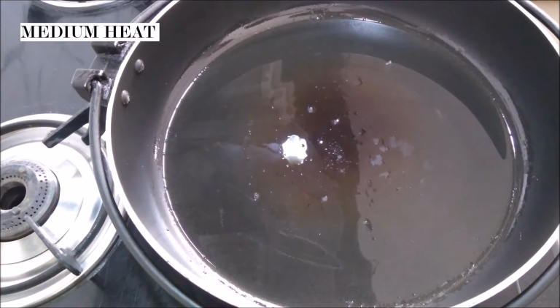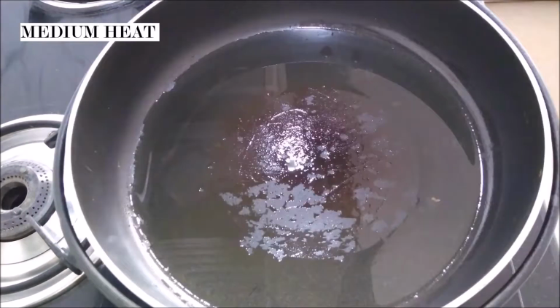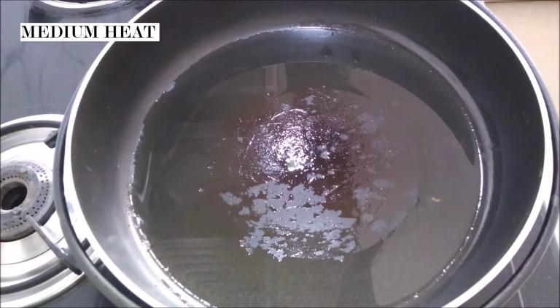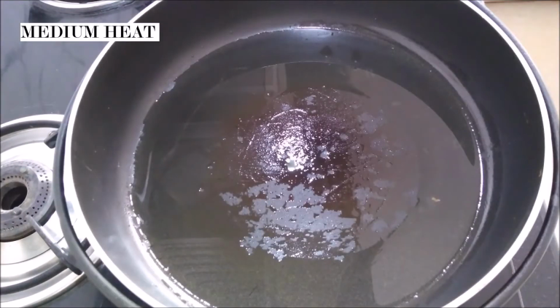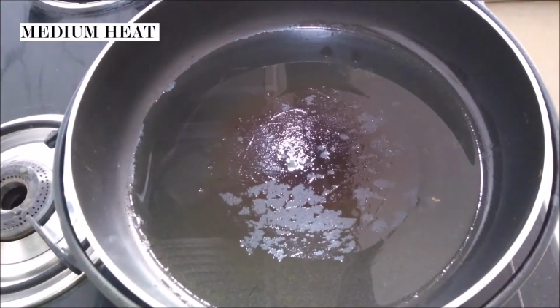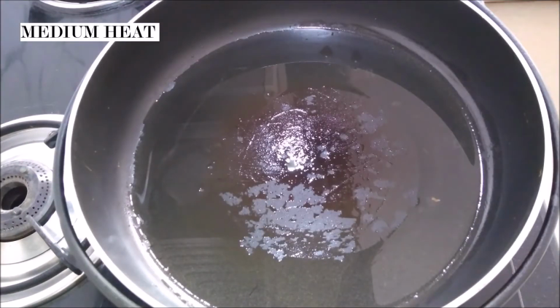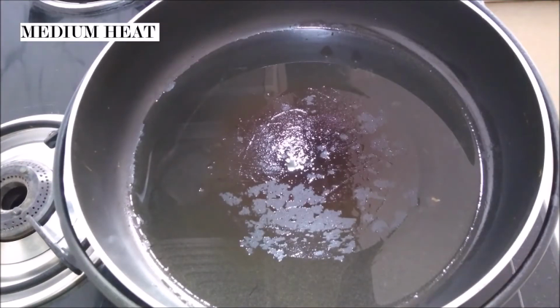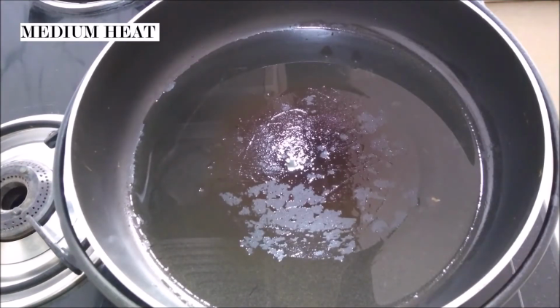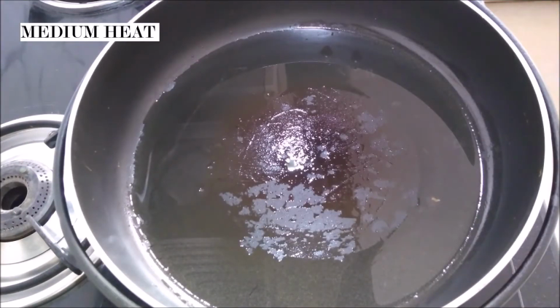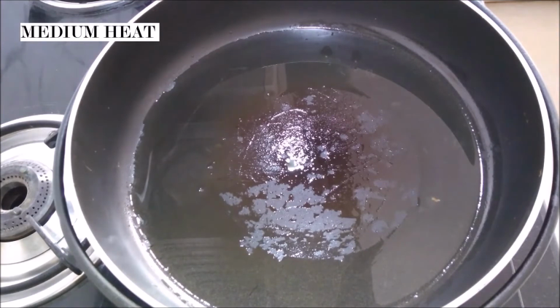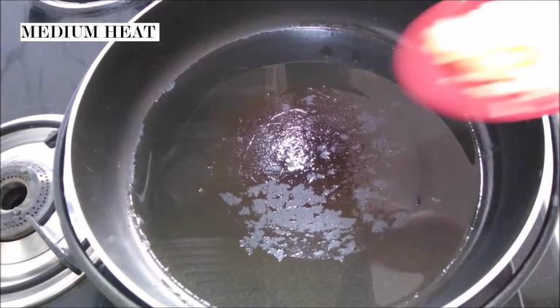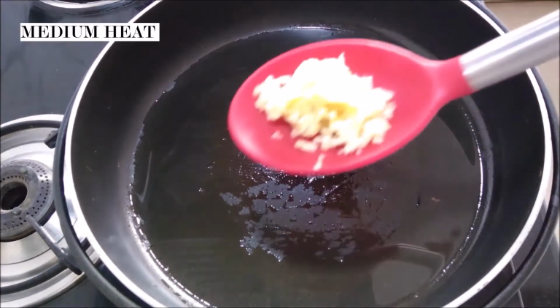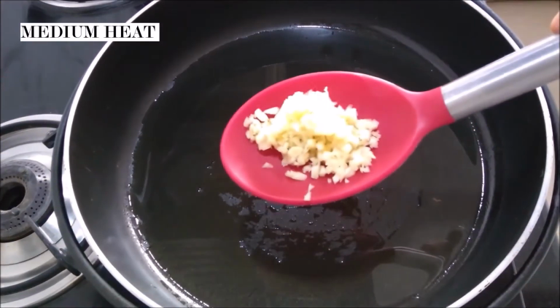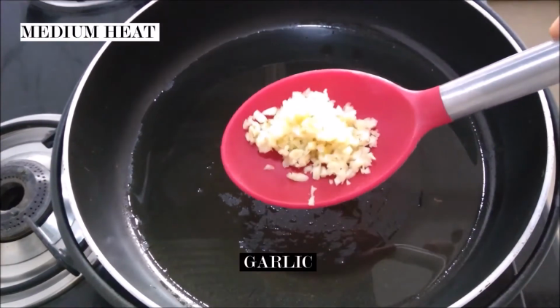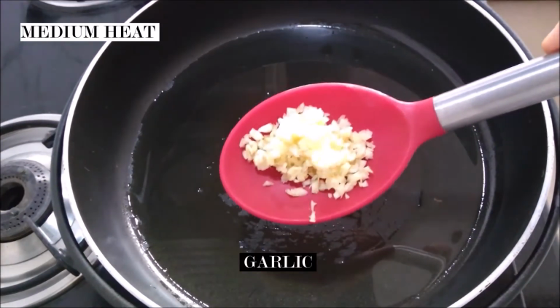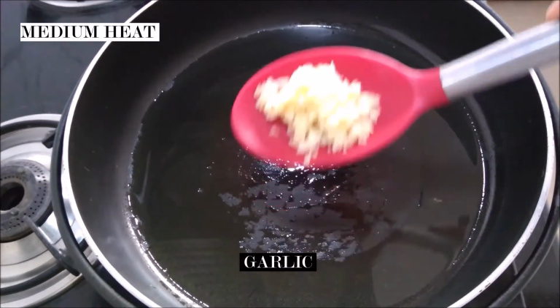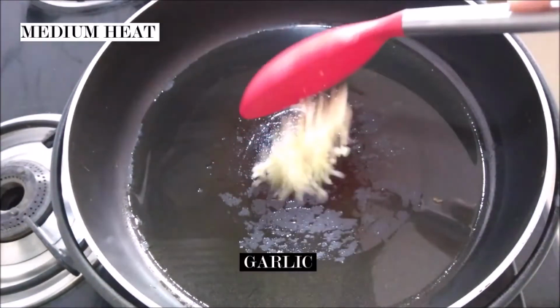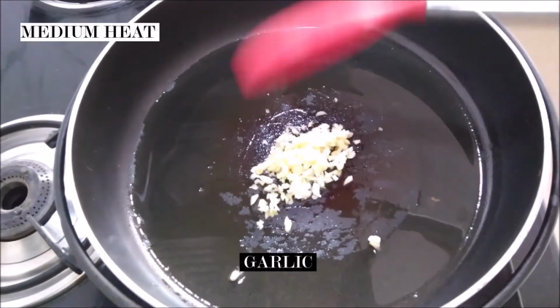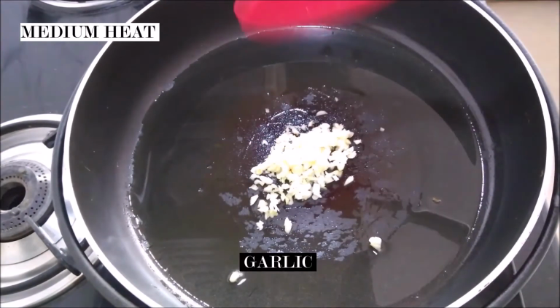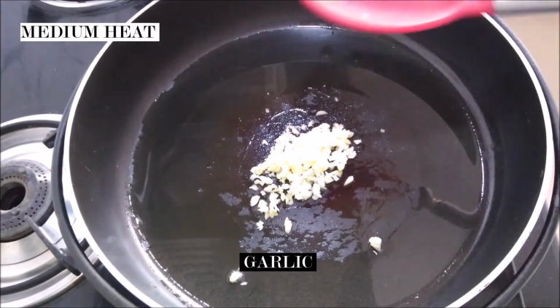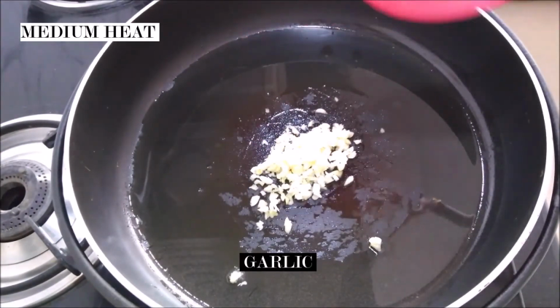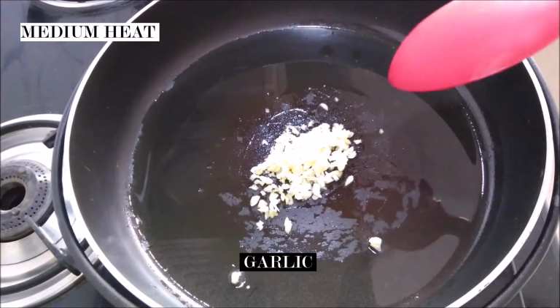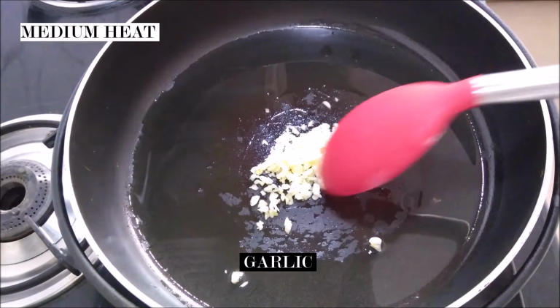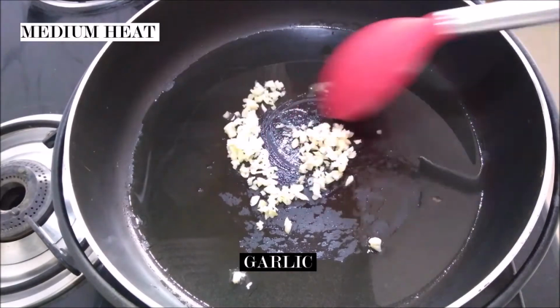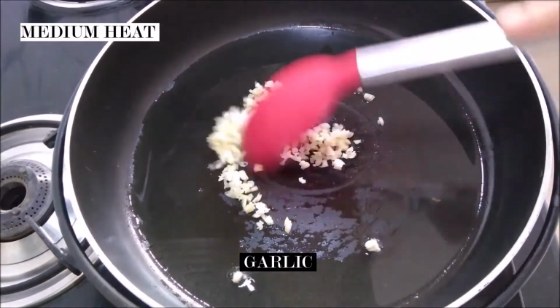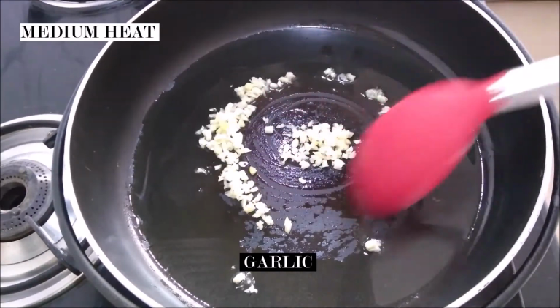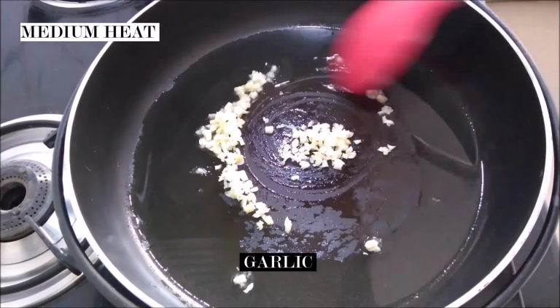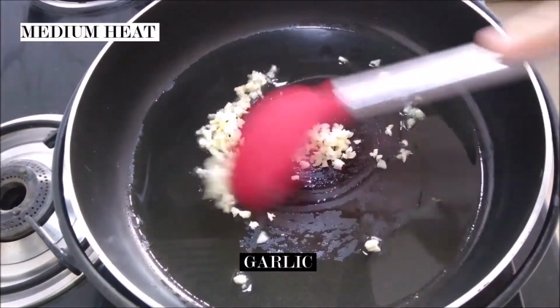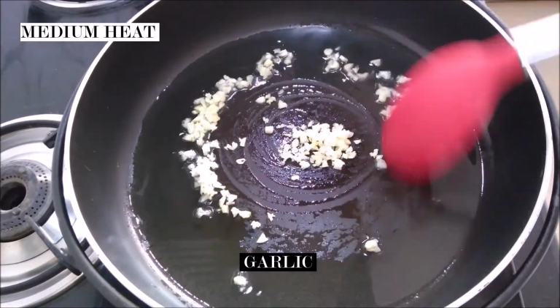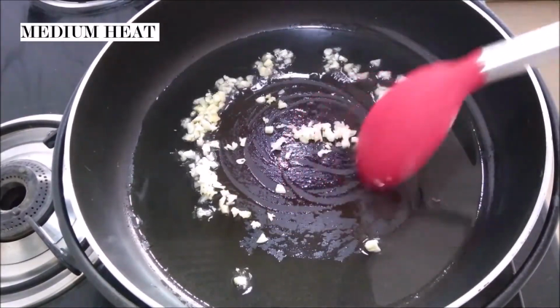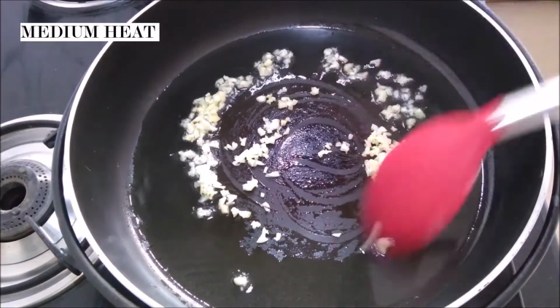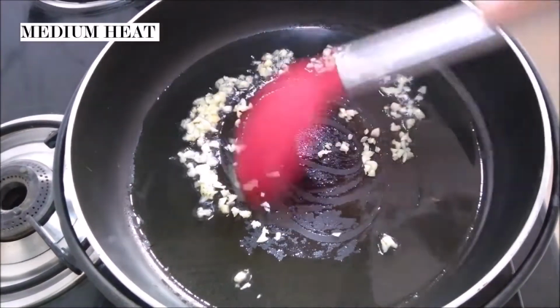Our oil is heated now, so we're going to add our first ingredient — that is the garlic. You want to add the garlic first because it's going to really infuse with the oil and add a good garlicky flavor.